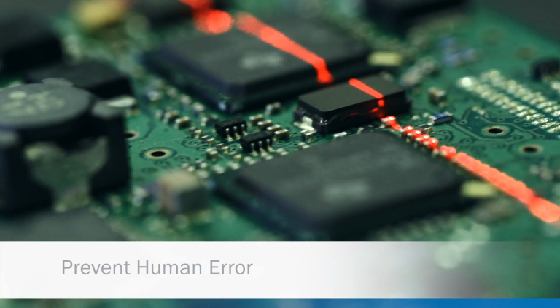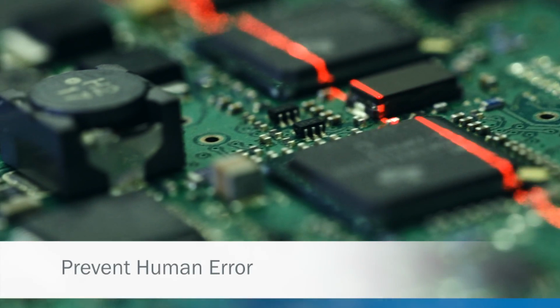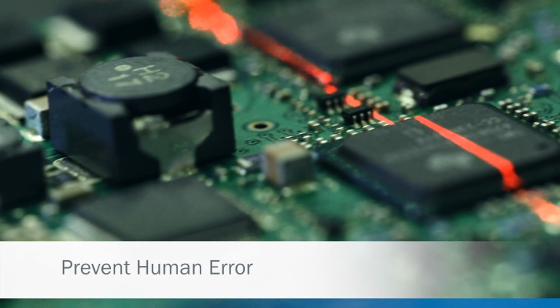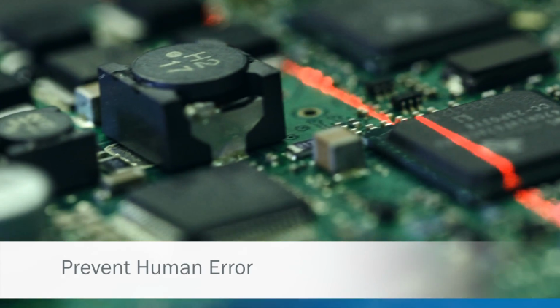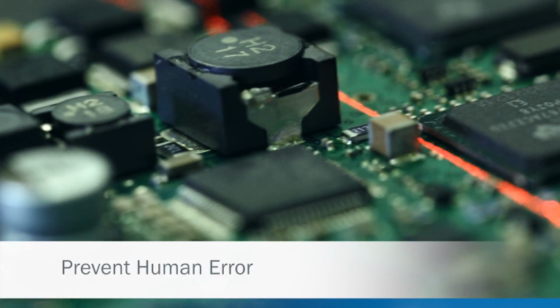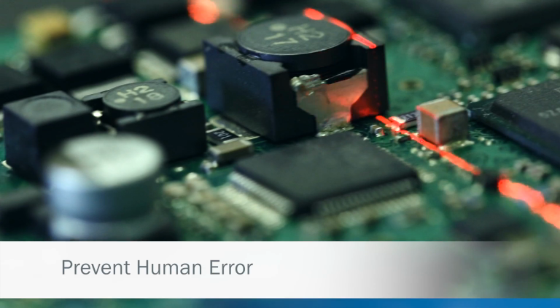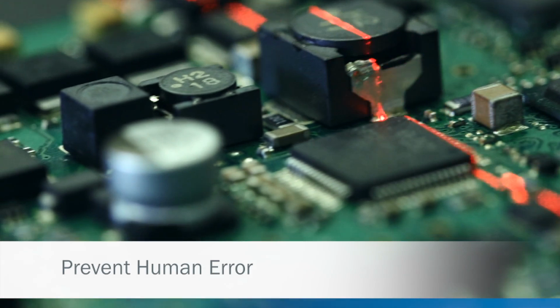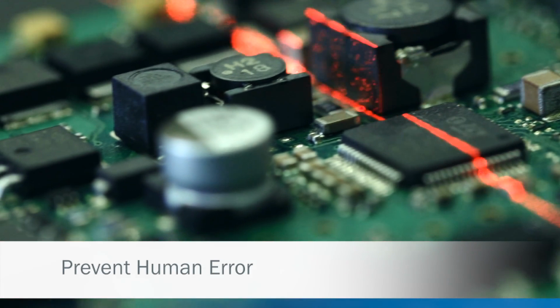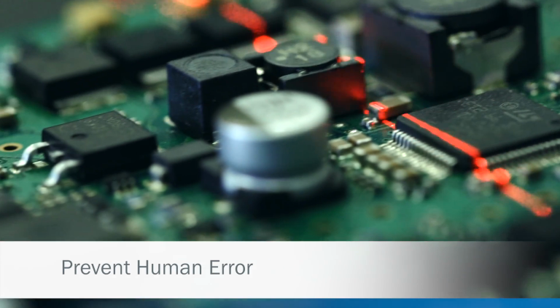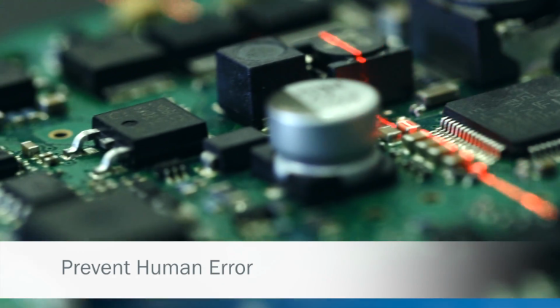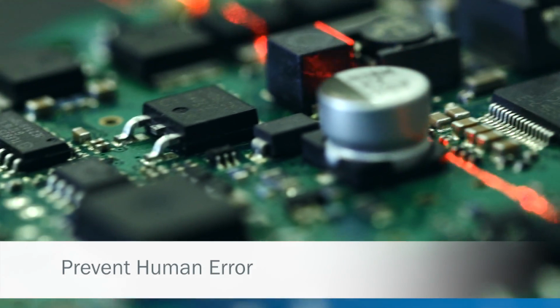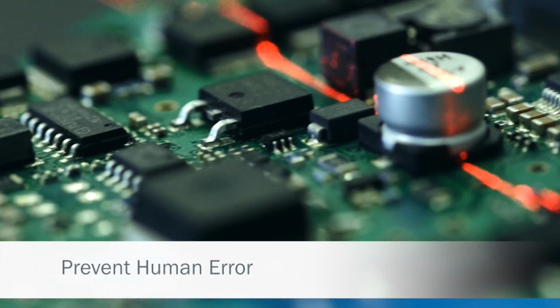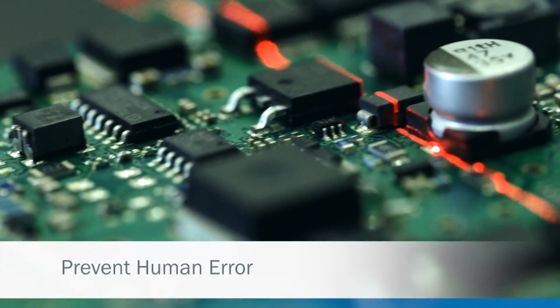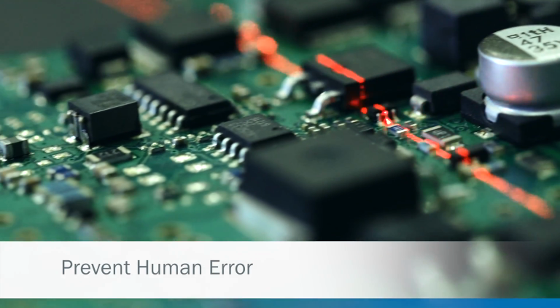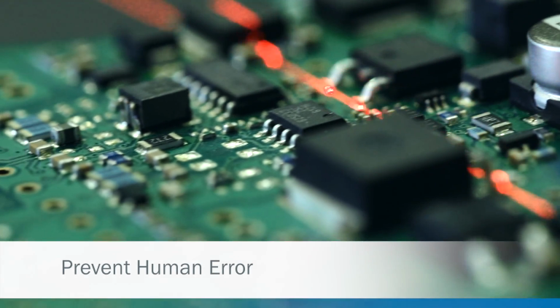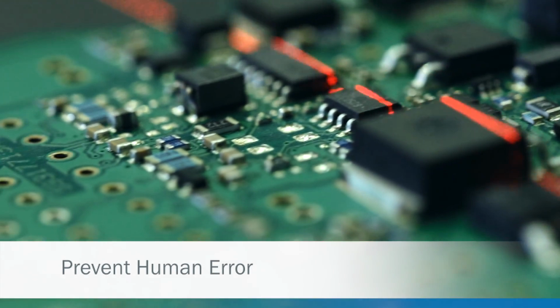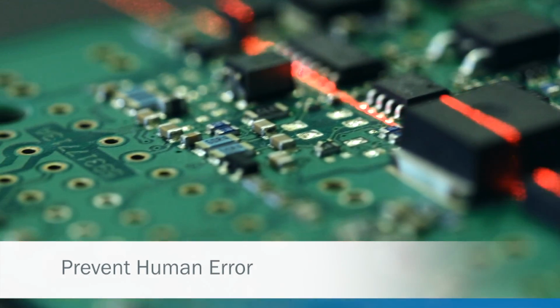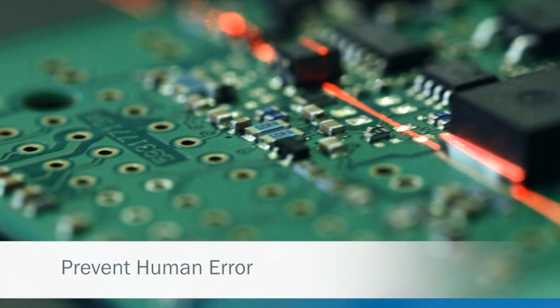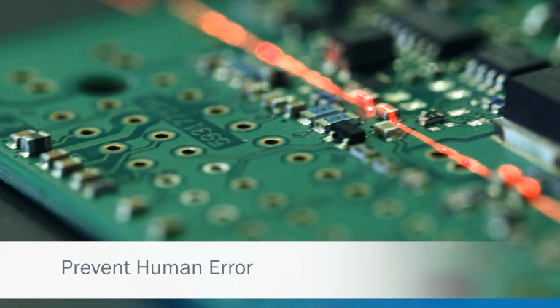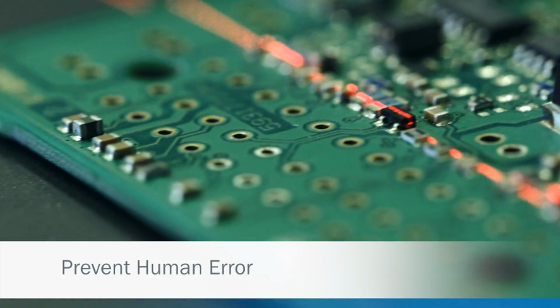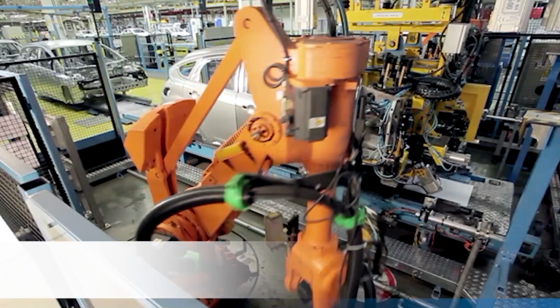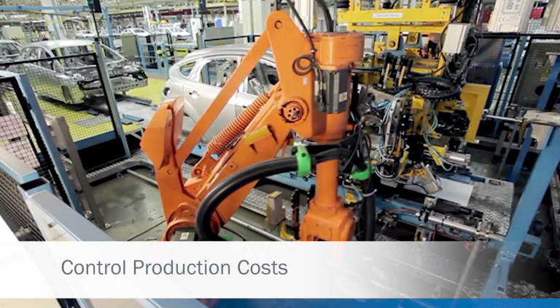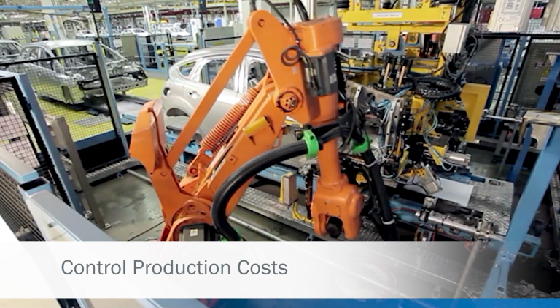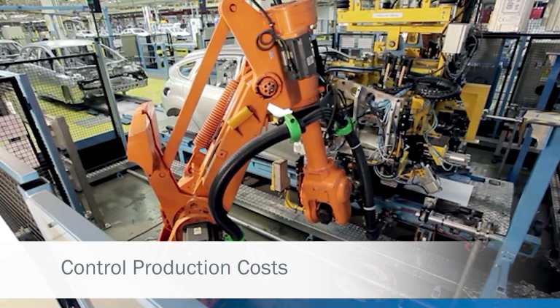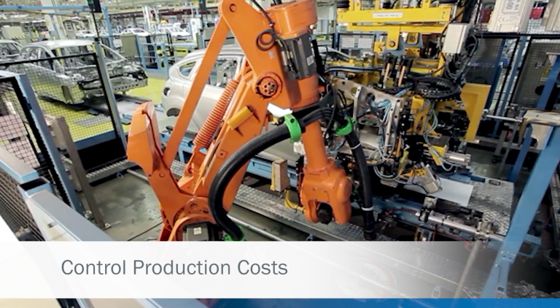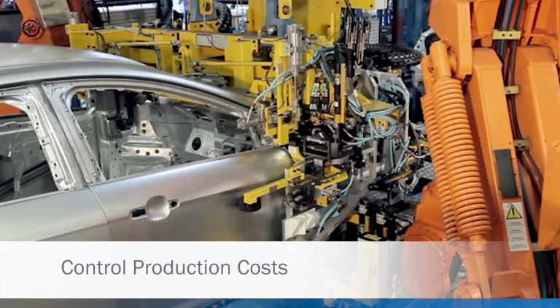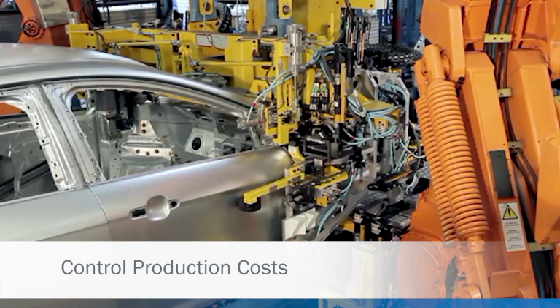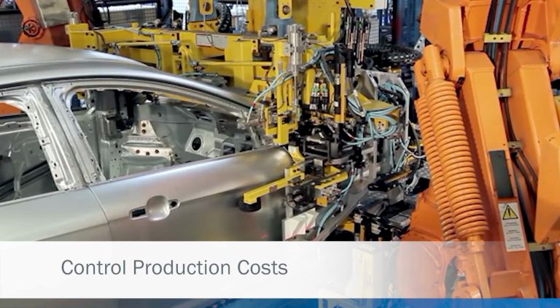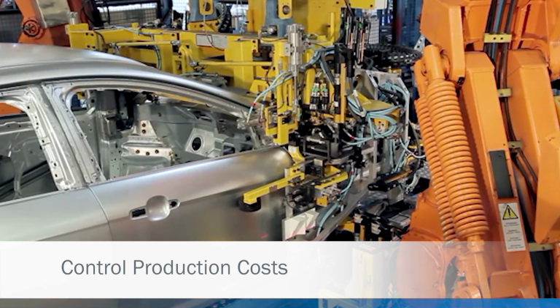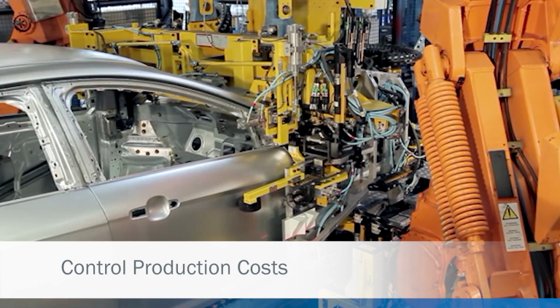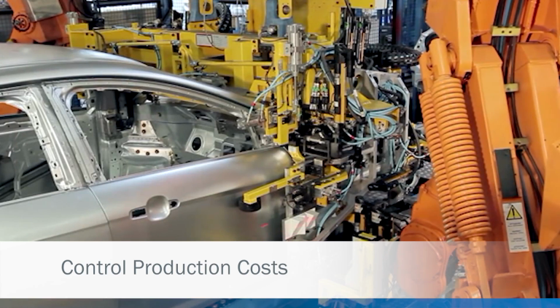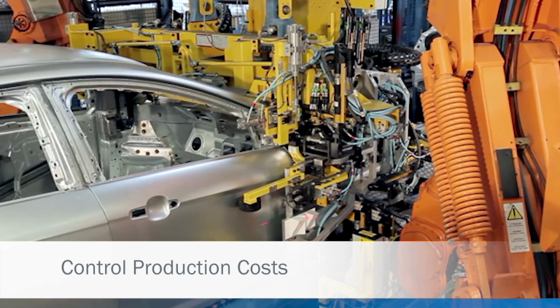SickVision gives you reliability and consistency not normally associated with manual inspection techniques. Our technologies give you tighter control over your production process and costs to increase your profitability.